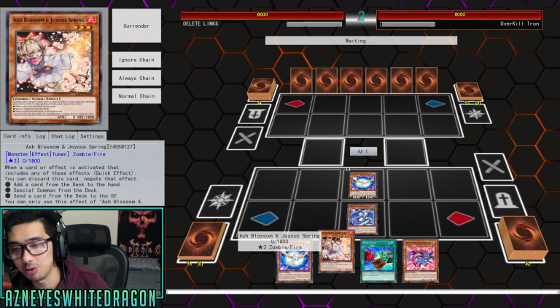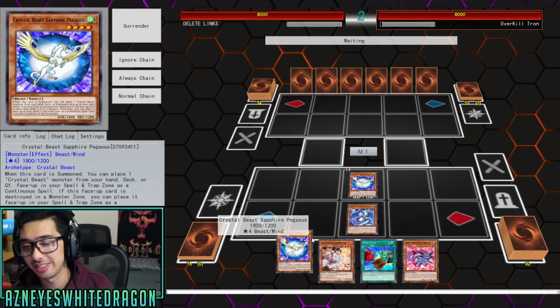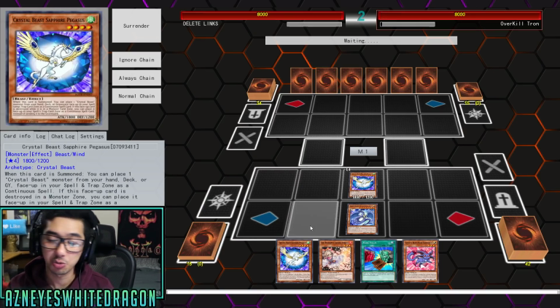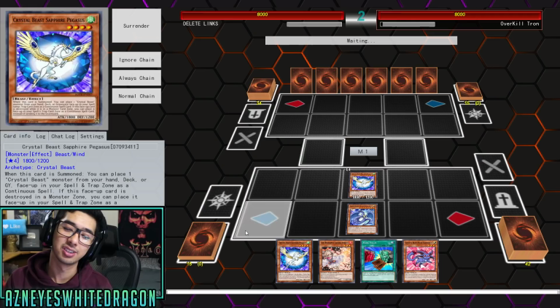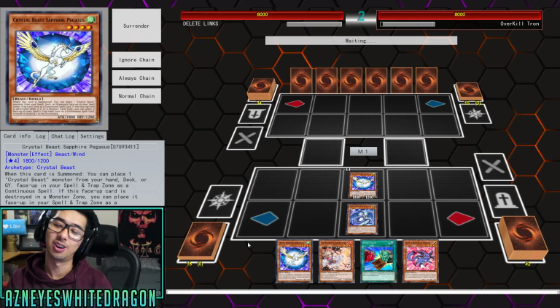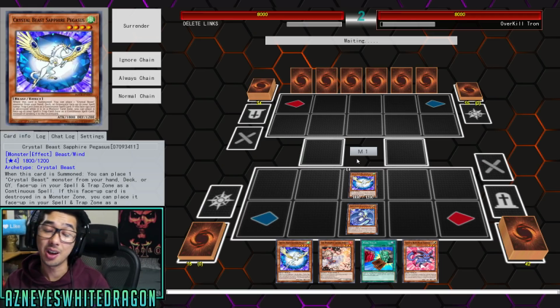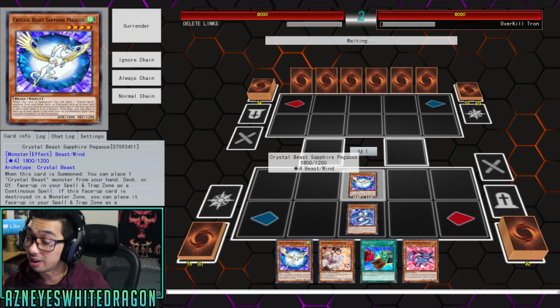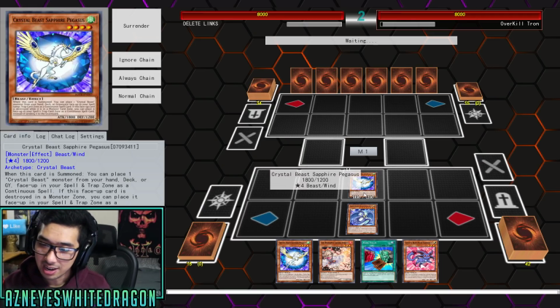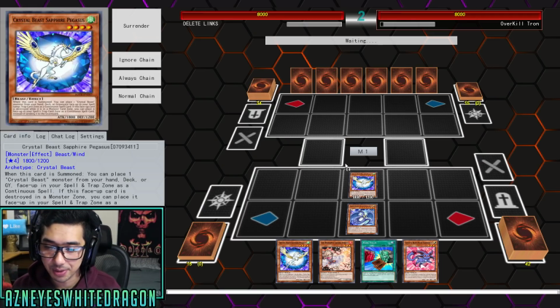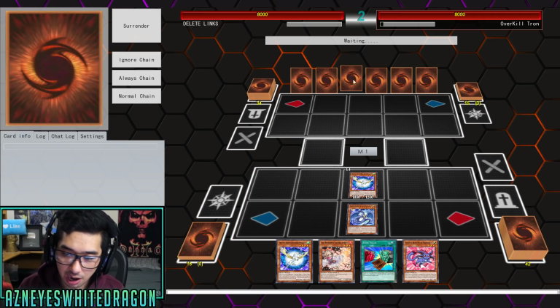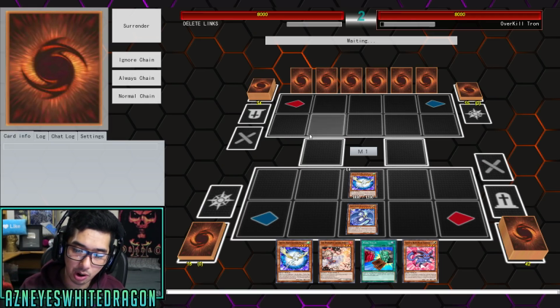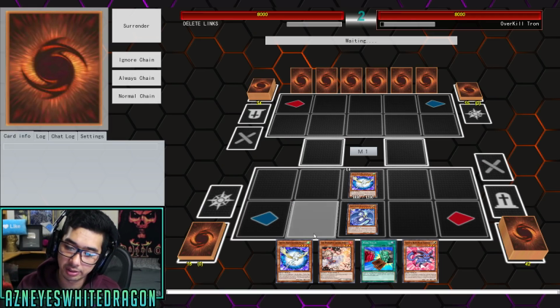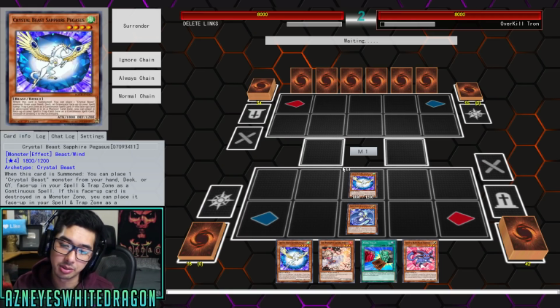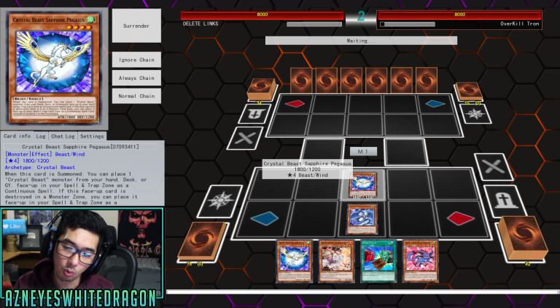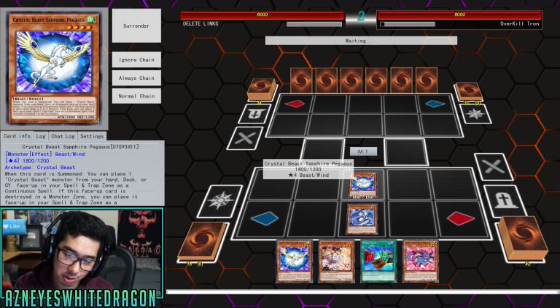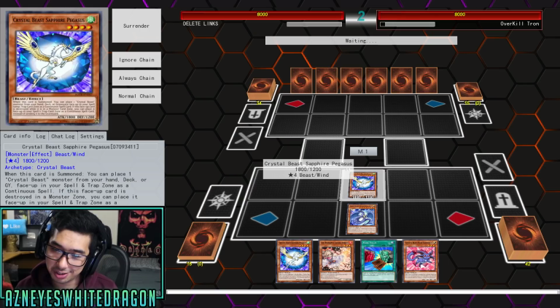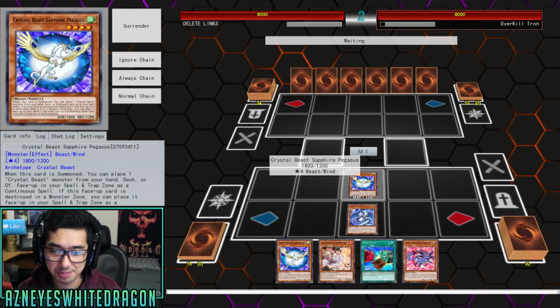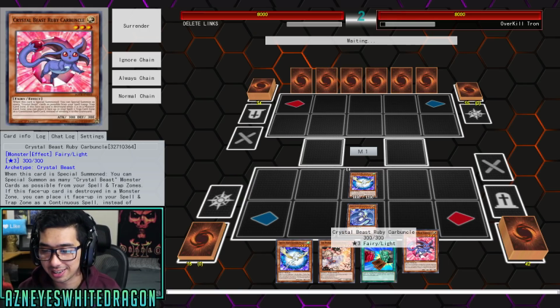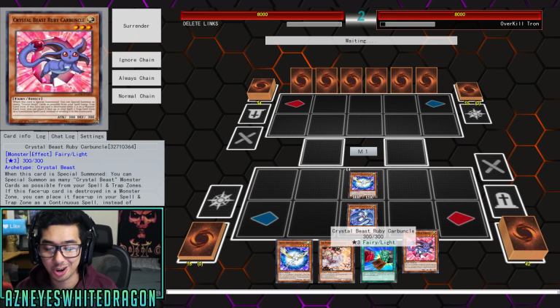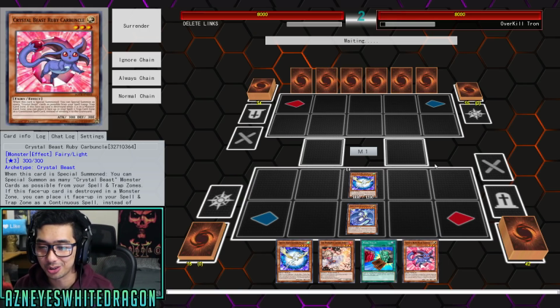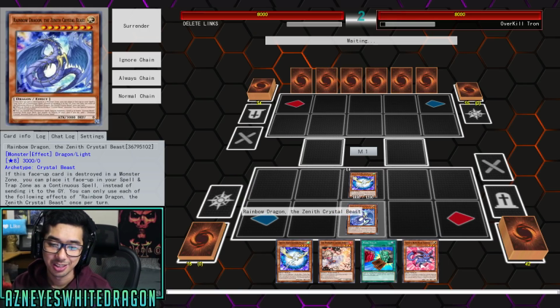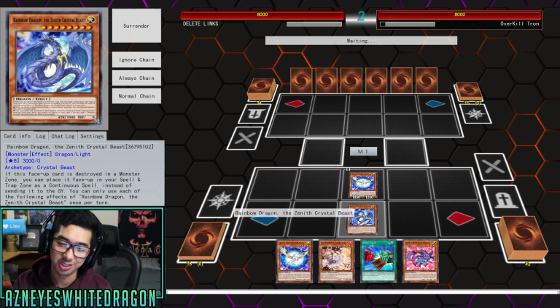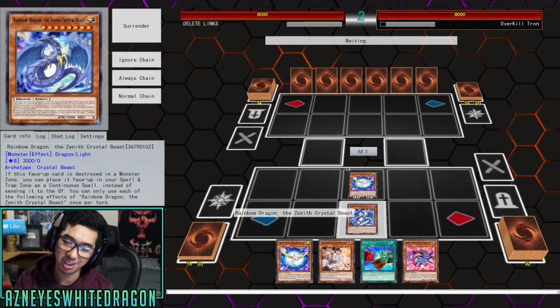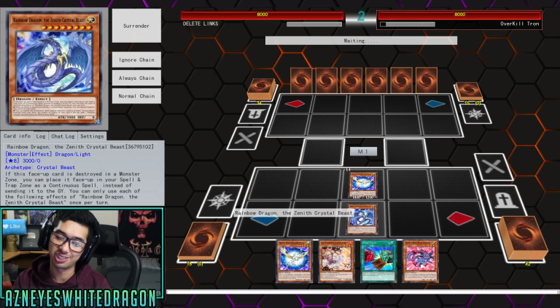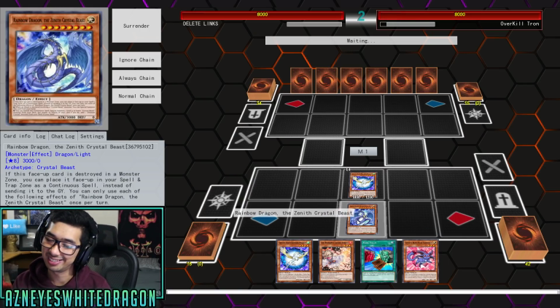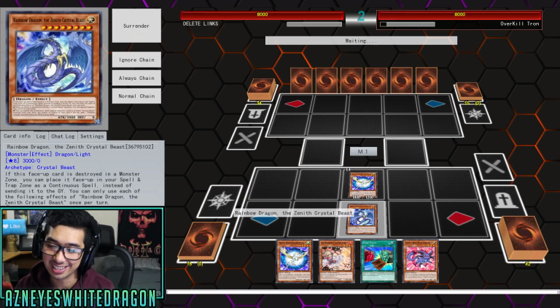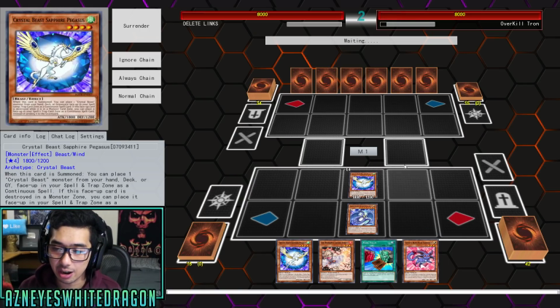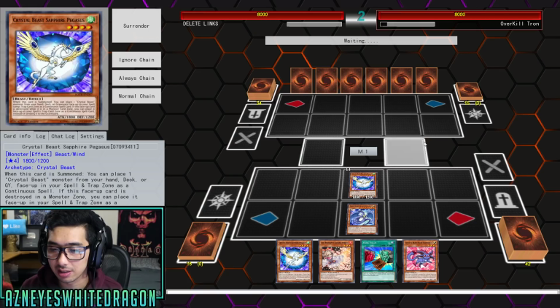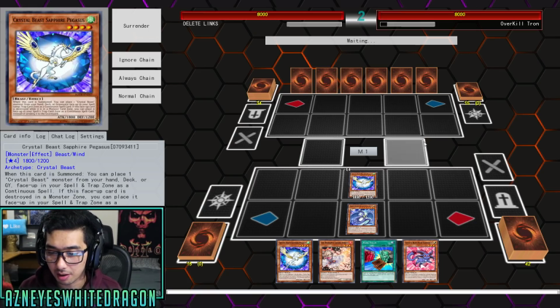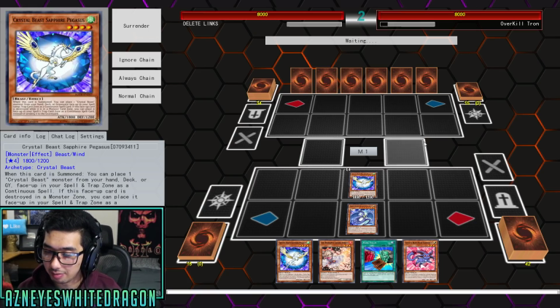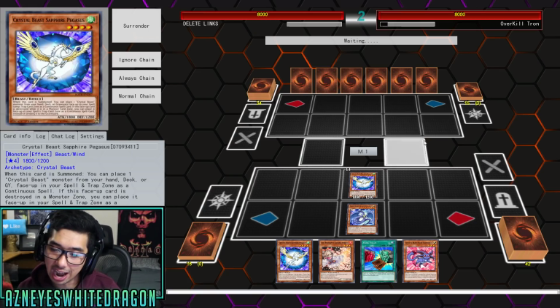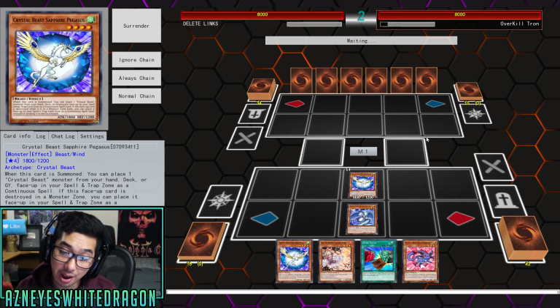I will admit Crystal Beasts are not that great. They still have a lot of problems. The only good Crystal Beasts are pretty much Pegasus and Carbuncle. The rest of the new stuff just doesn't add up to make the deck viable at all.